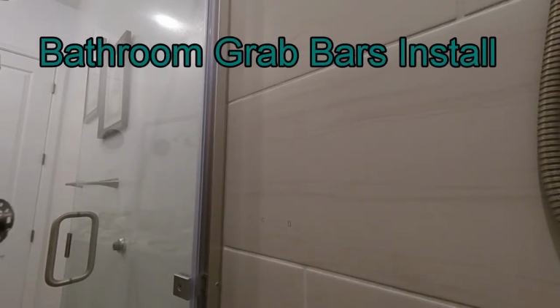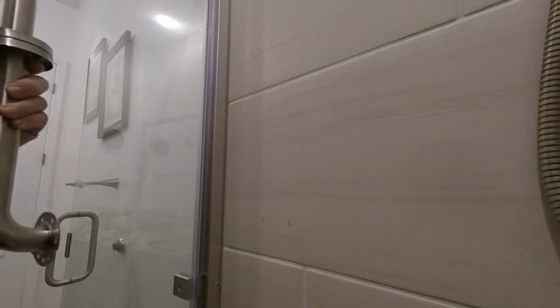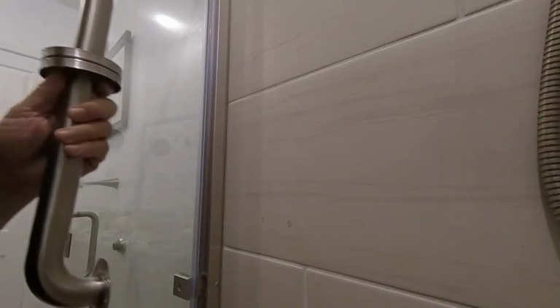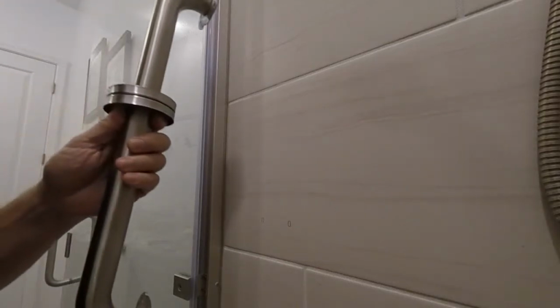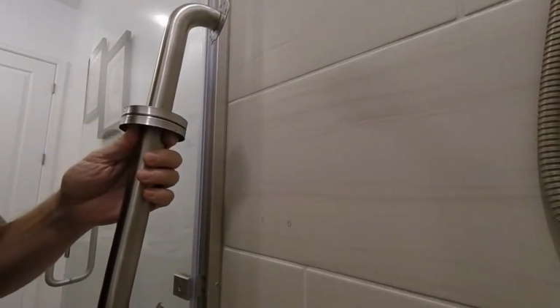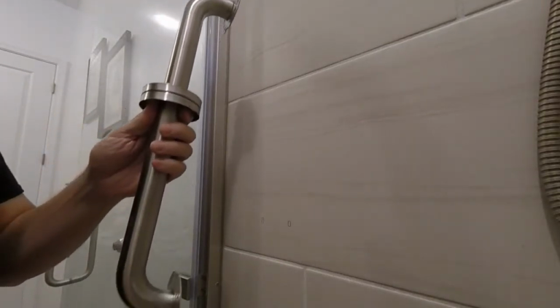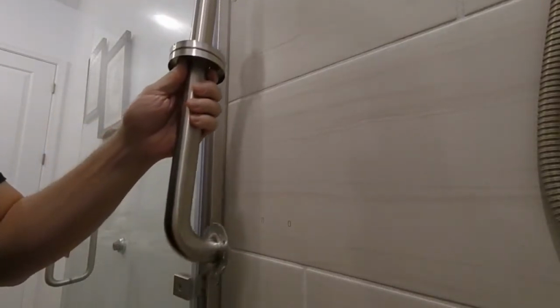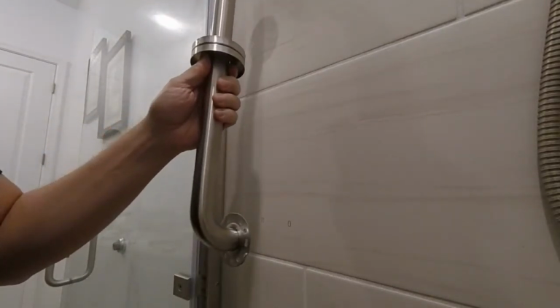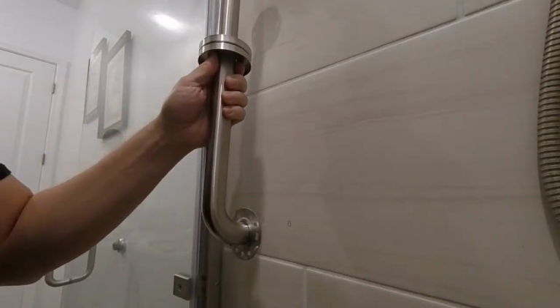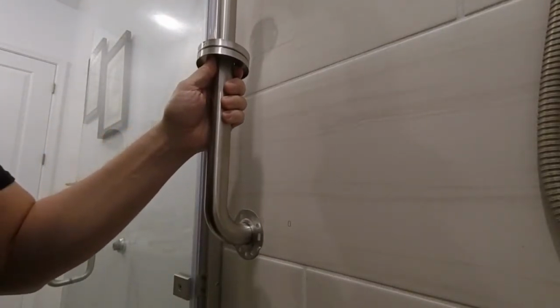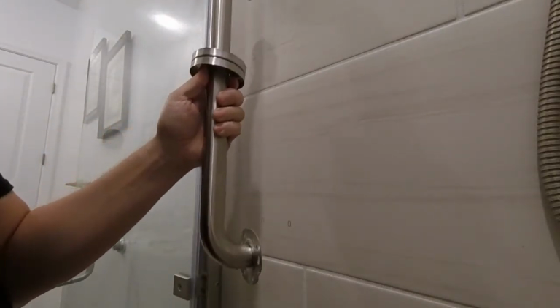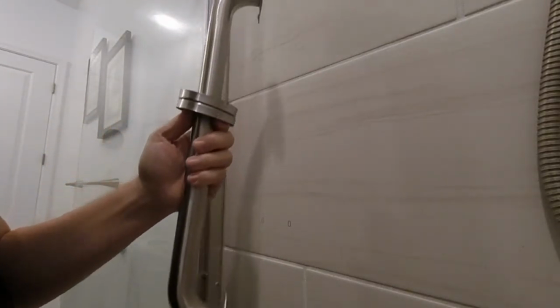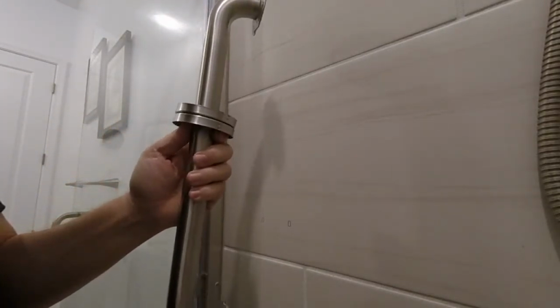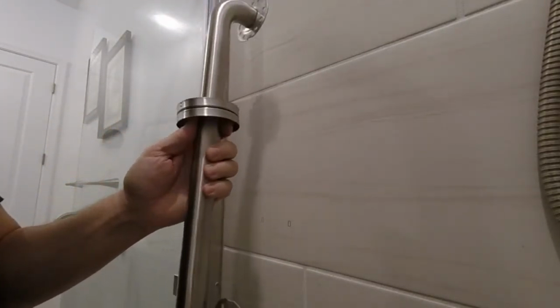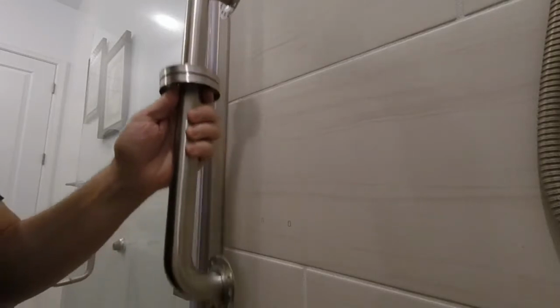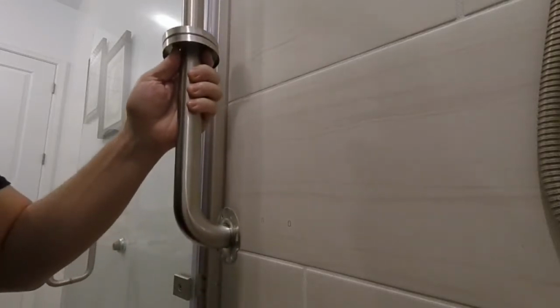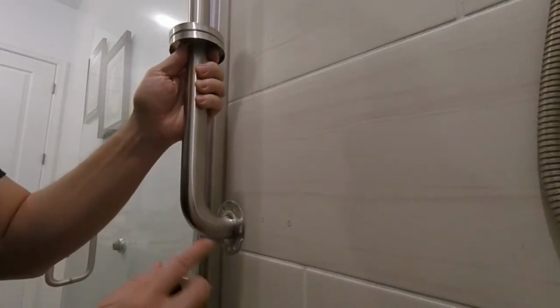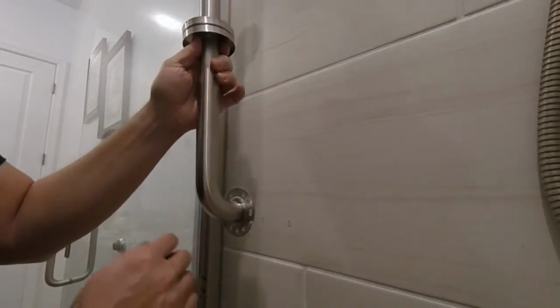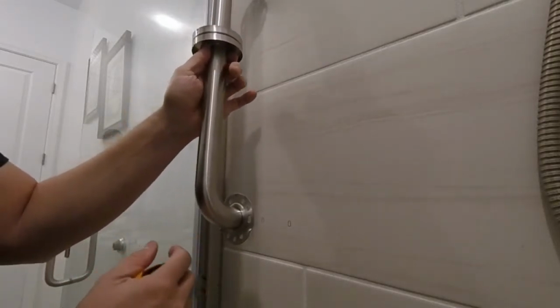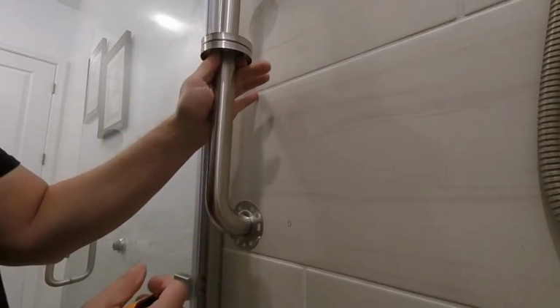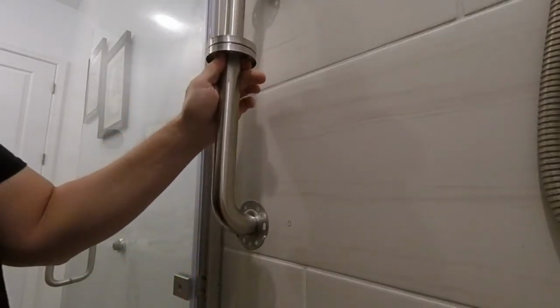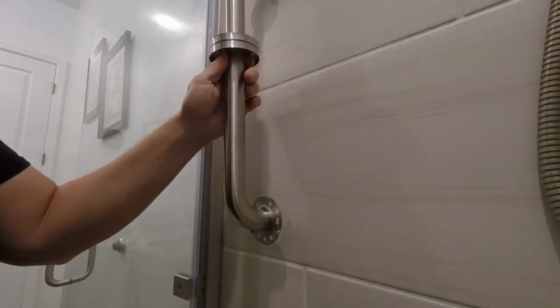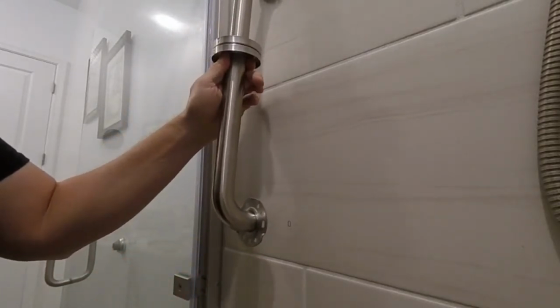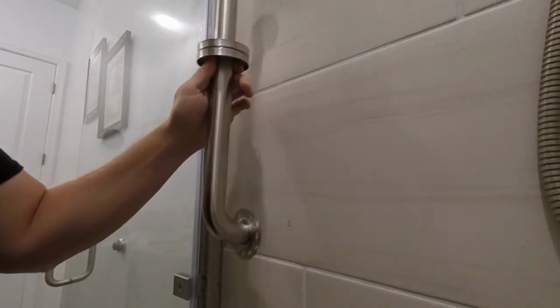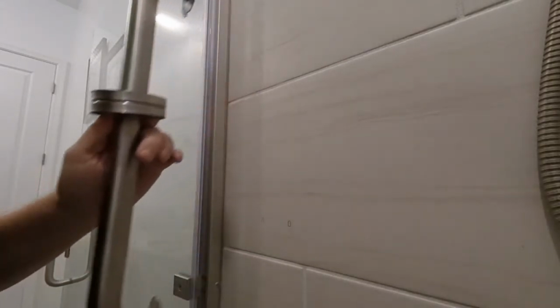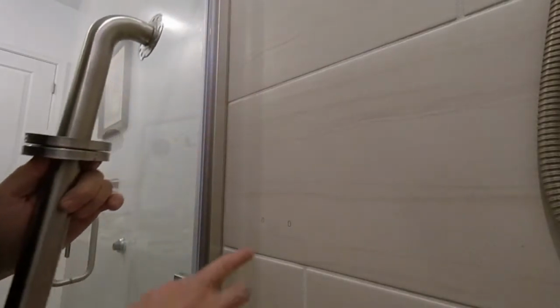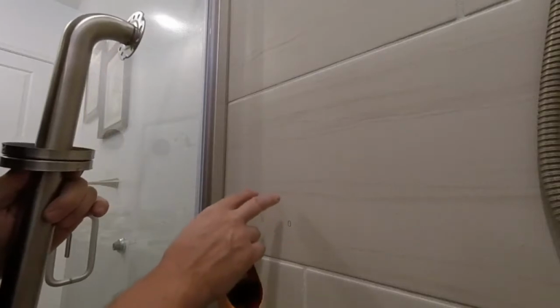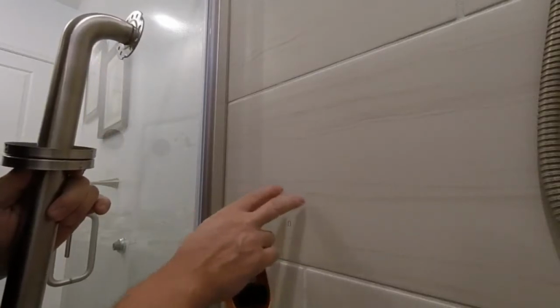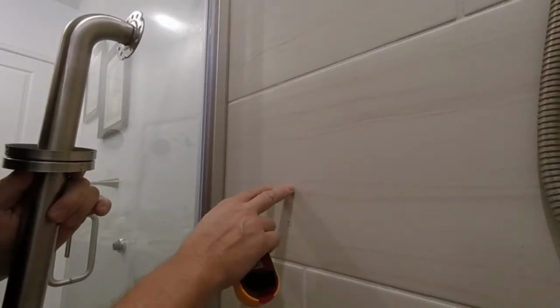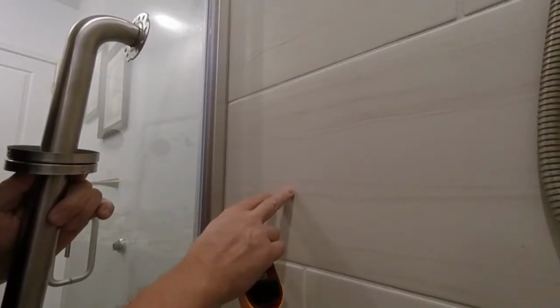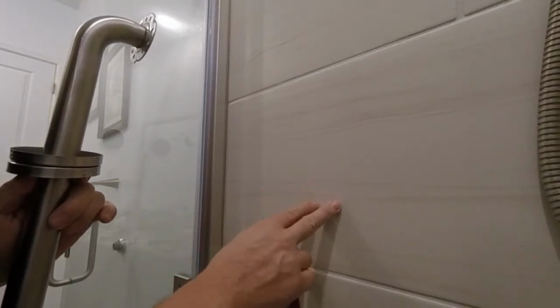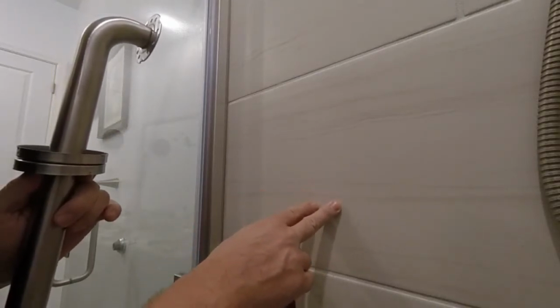Now these type of grab bars — I have stainless steel — this is an 18 inch, and then I have a 24 inch stainless steel grab bar, and I'm putting them into porcelain tile.